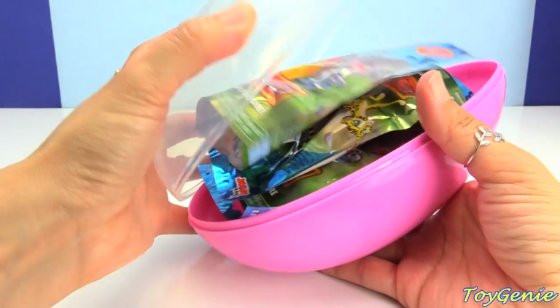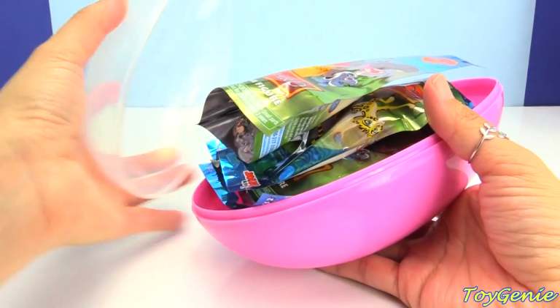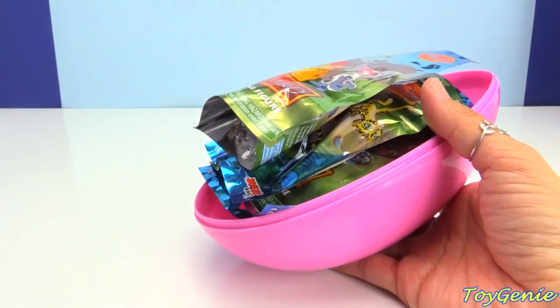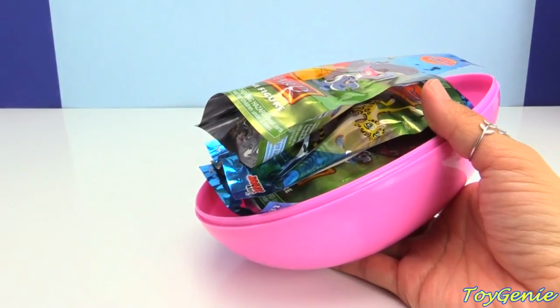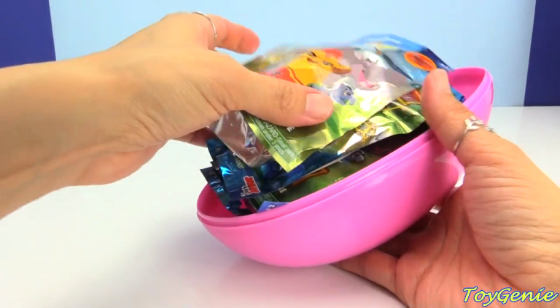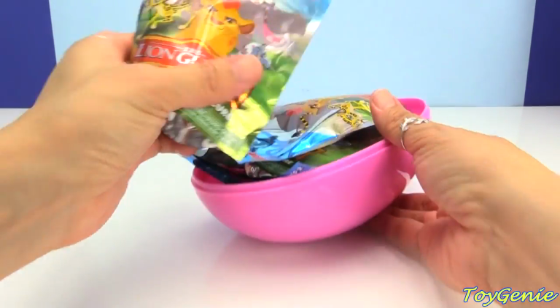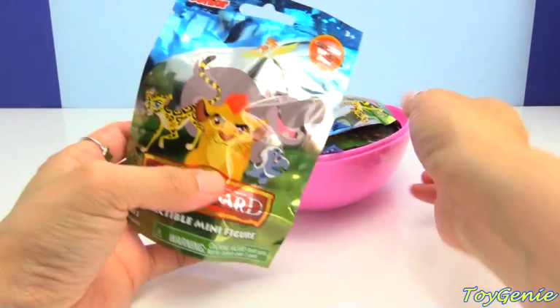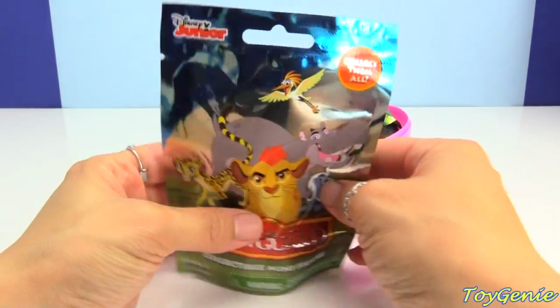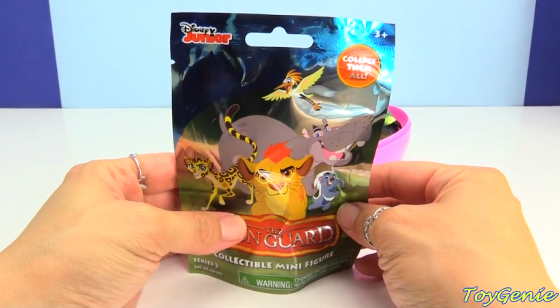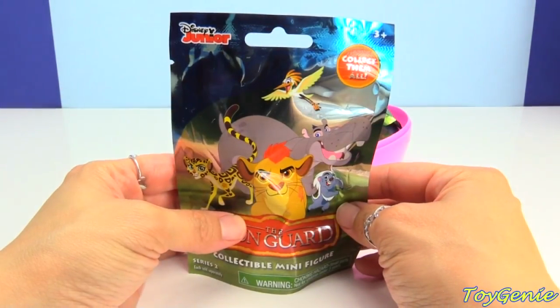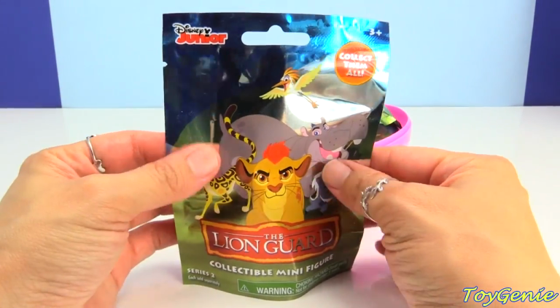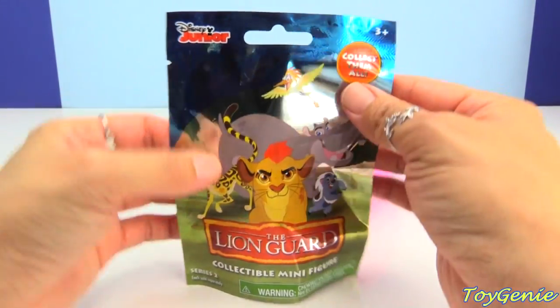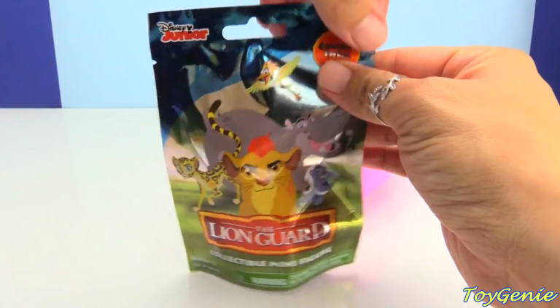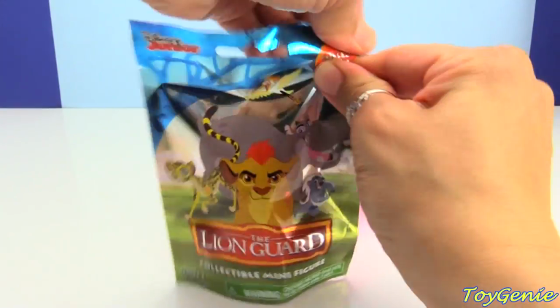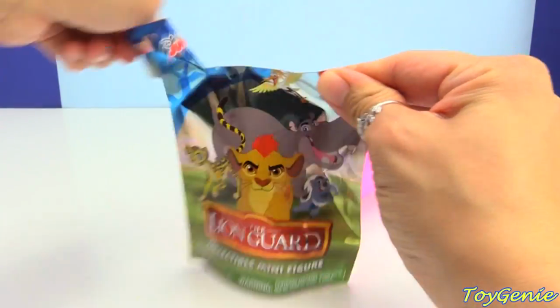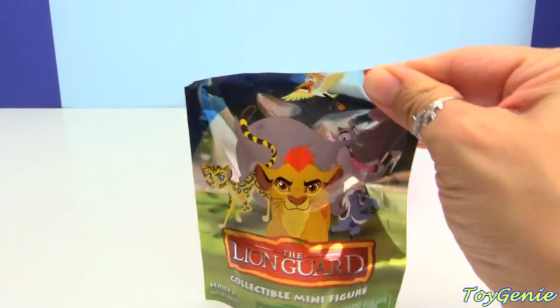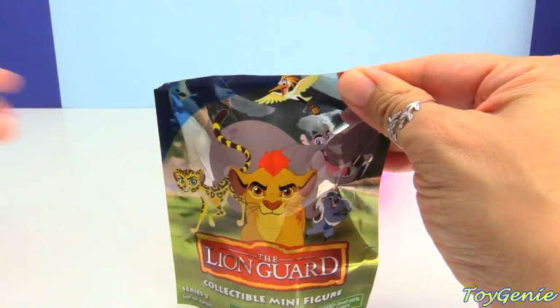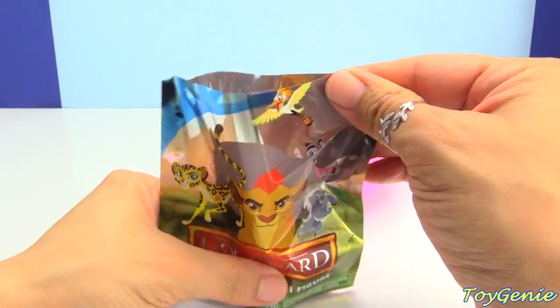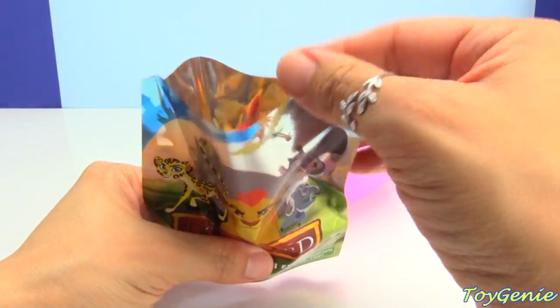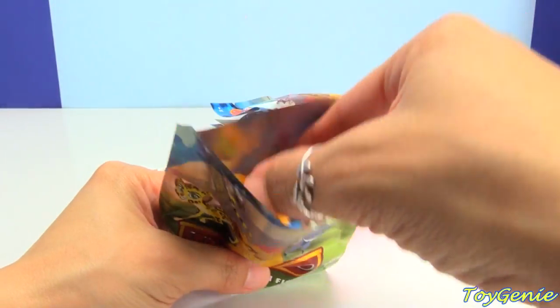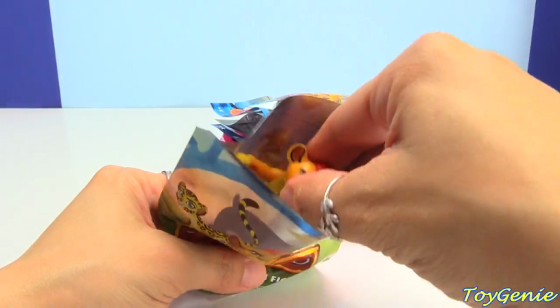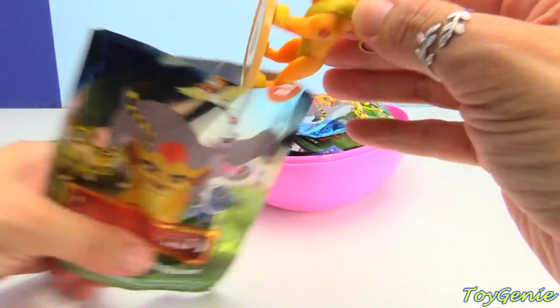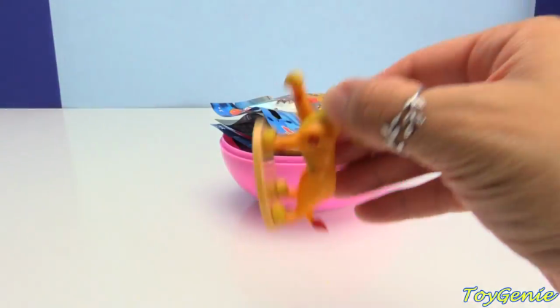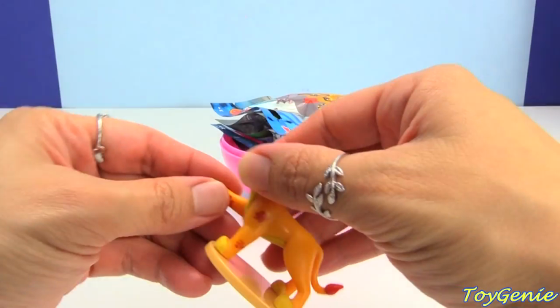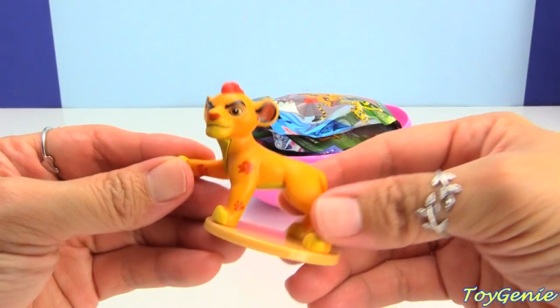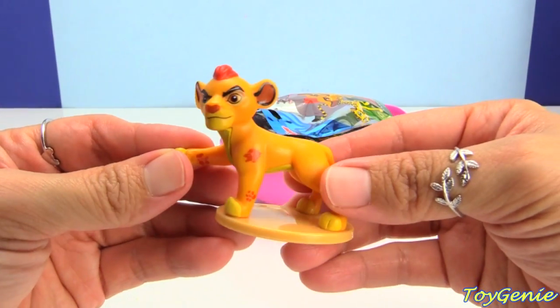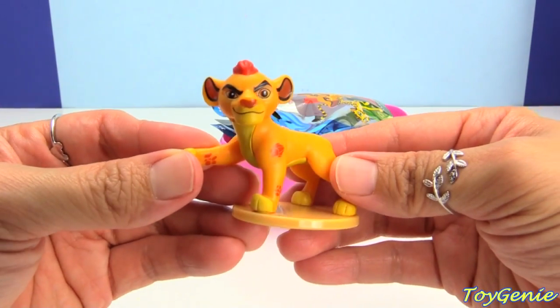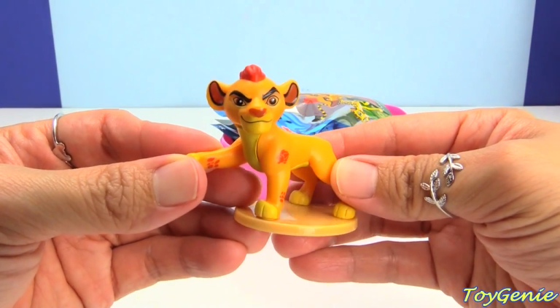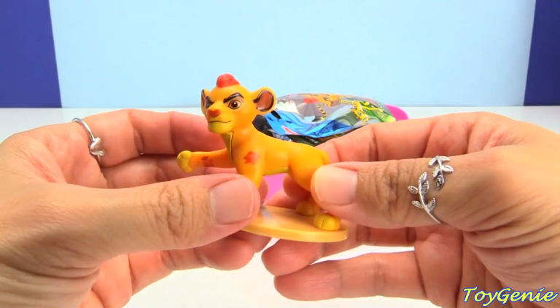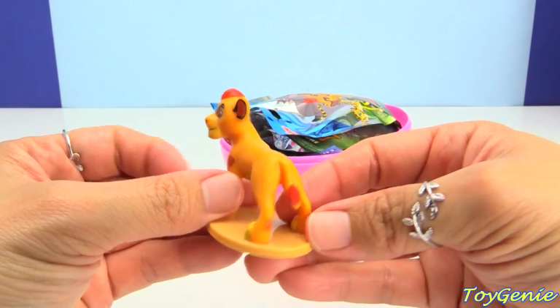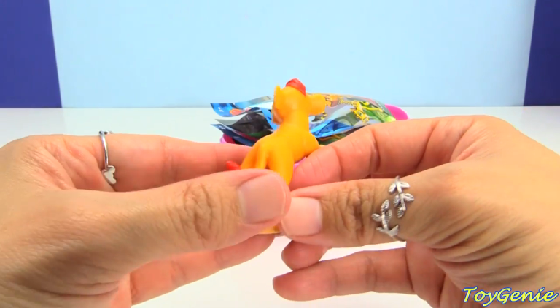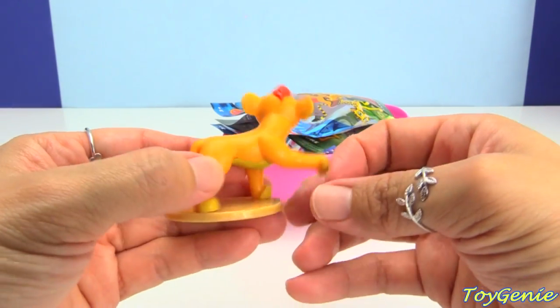We have some Lion Guard Blind Bag Series 2. Let's open it up and see what we have inside. And the very first one that we have is Battle Kion. Super awesome.